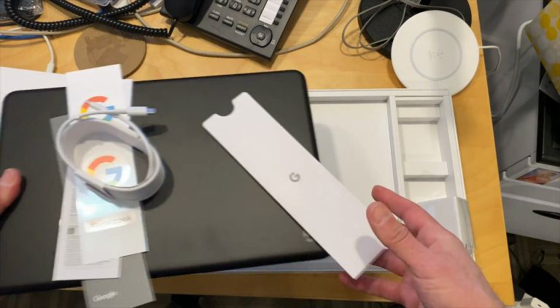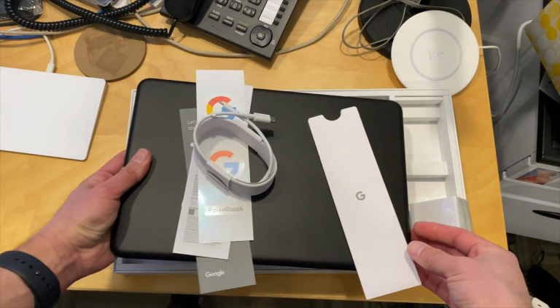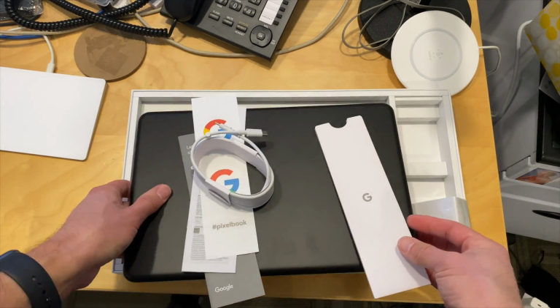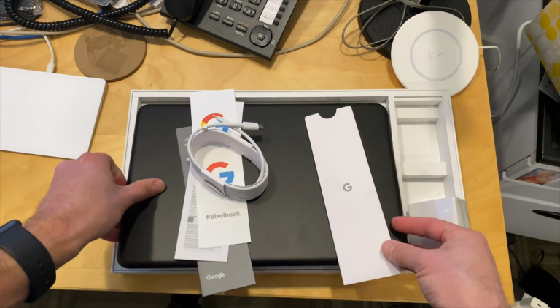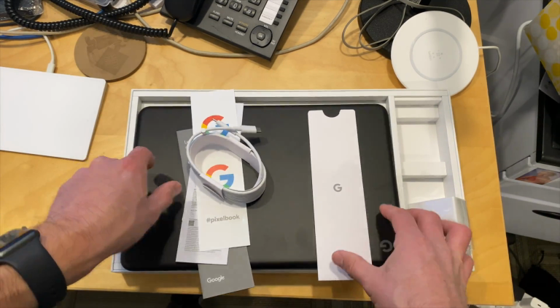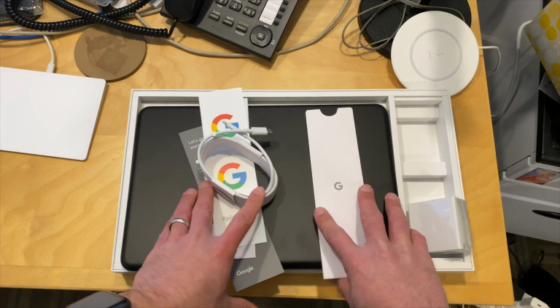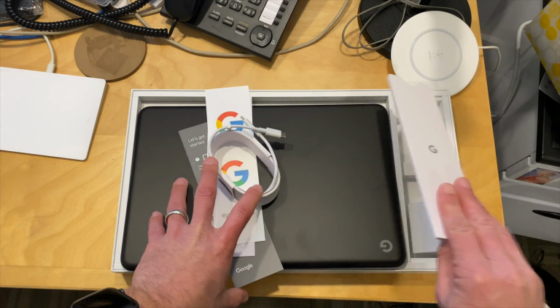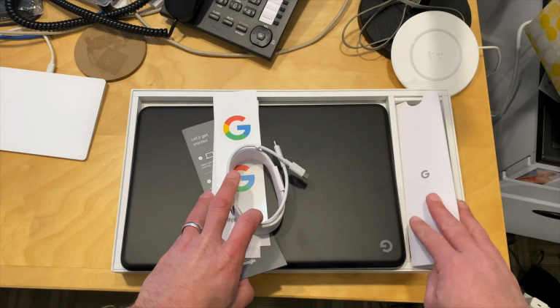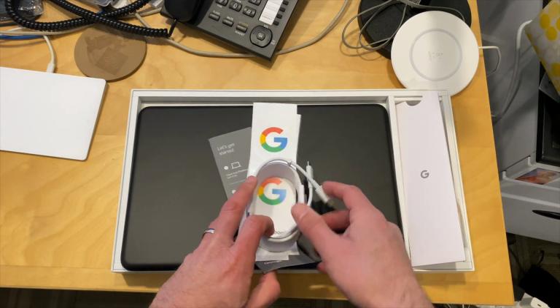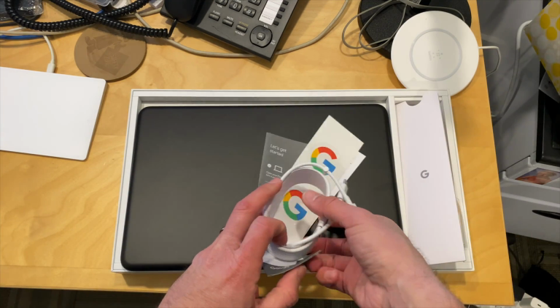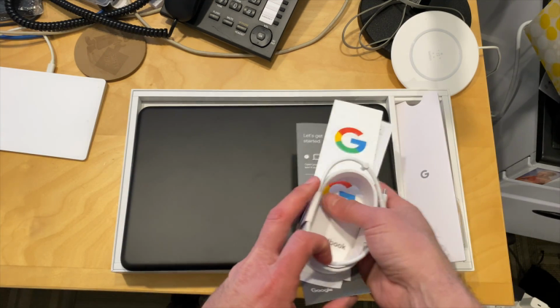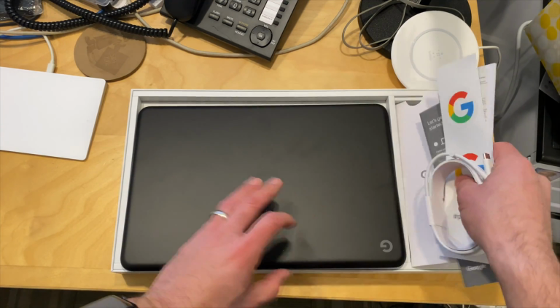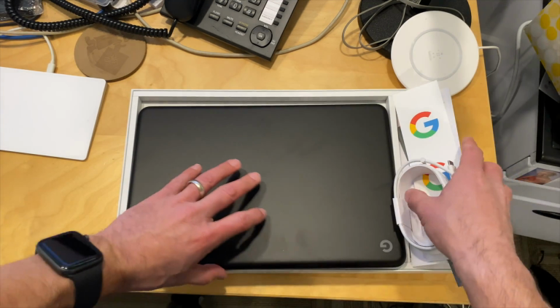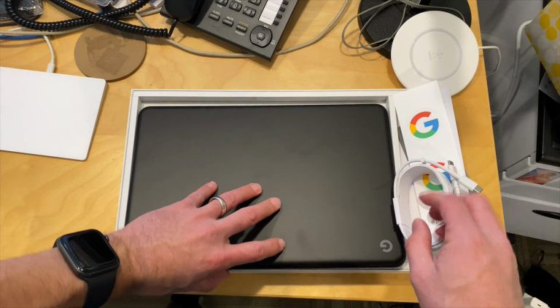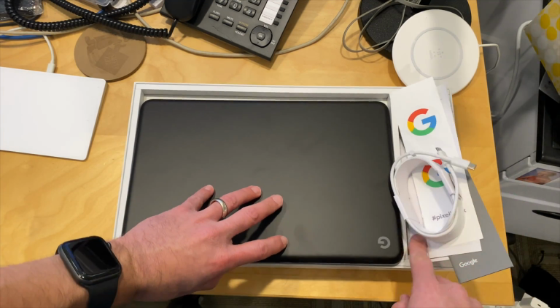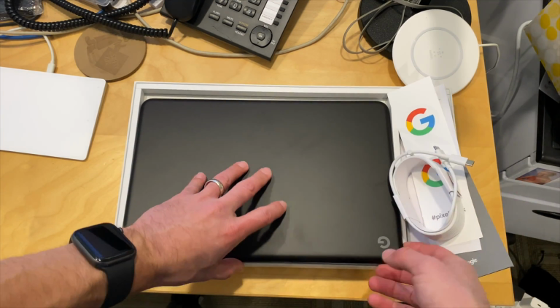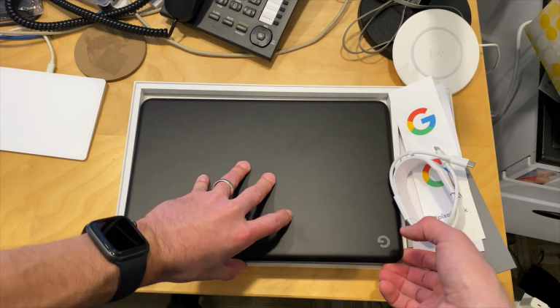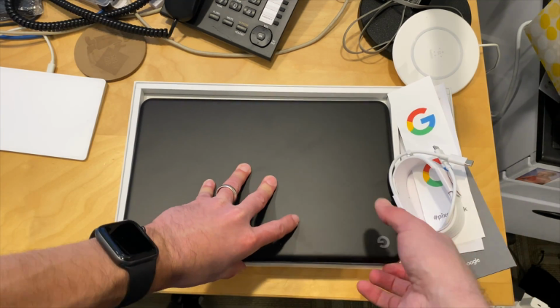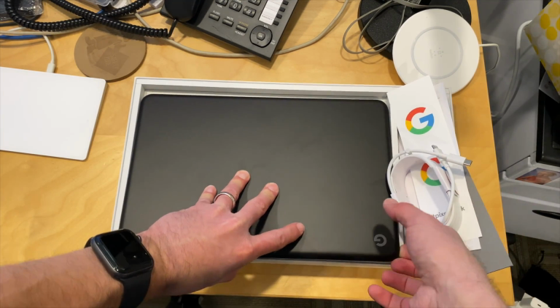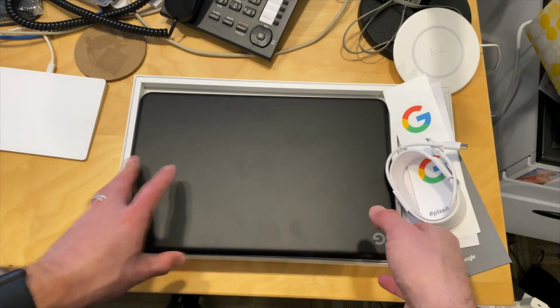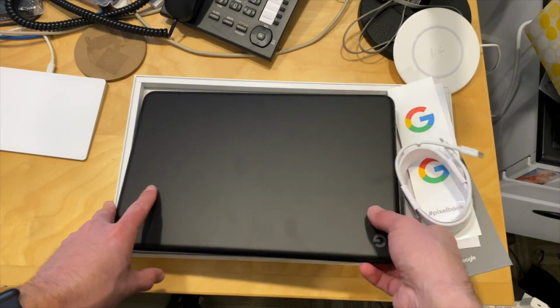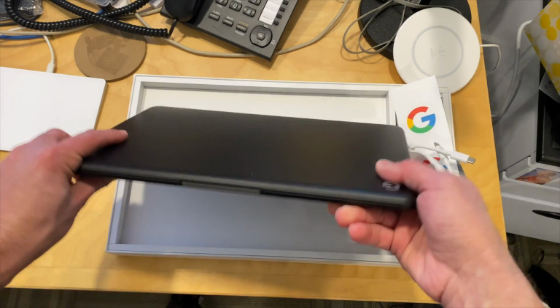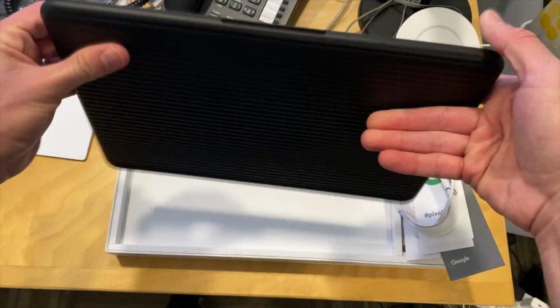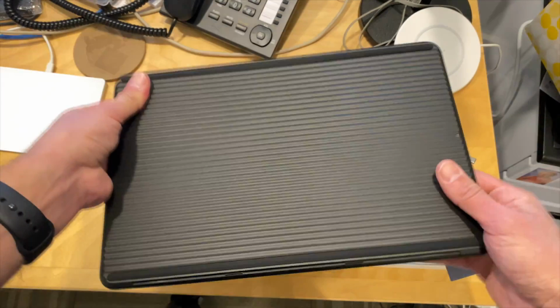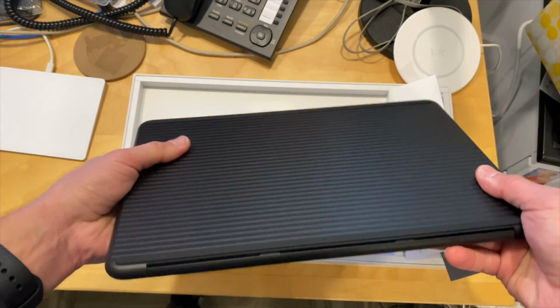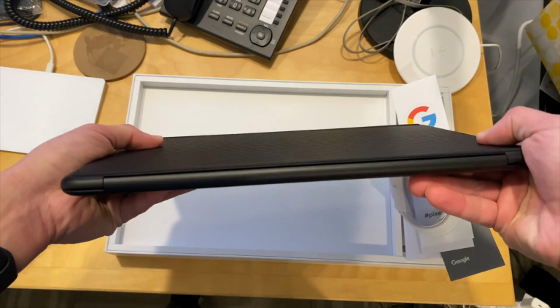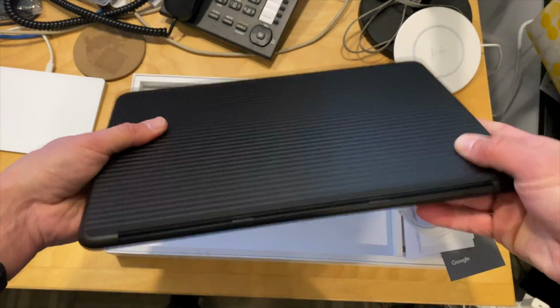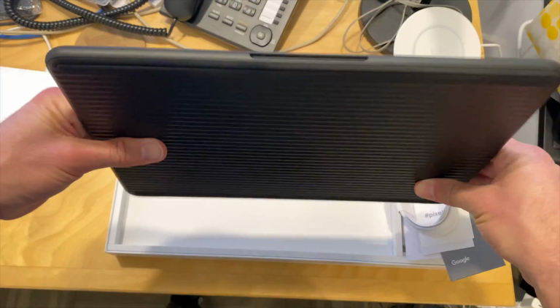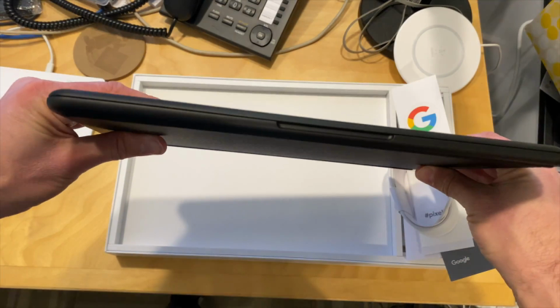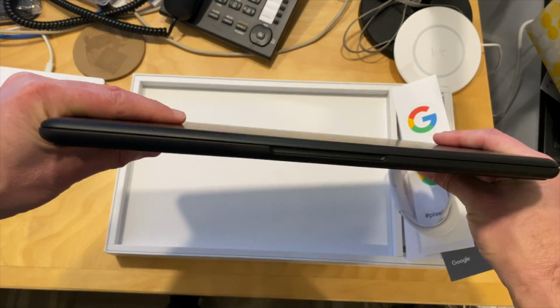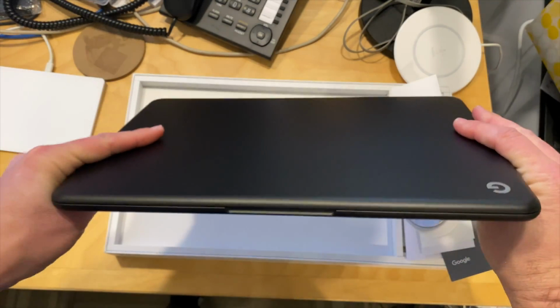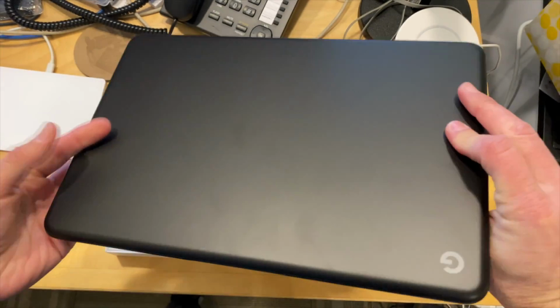So stay tuned. We're going to get this thing put through its paces very shortly, and we'll have a very thorough review on the main channel at Lon.tv. I am very excited to check this one out. A lot more to come.